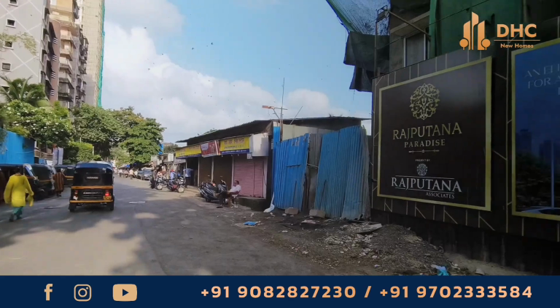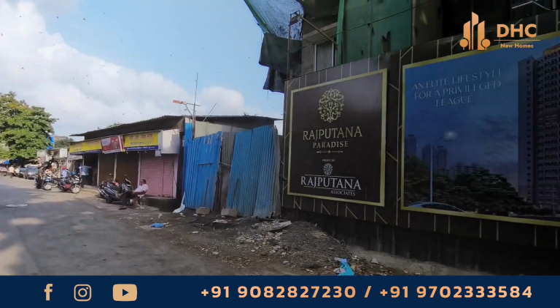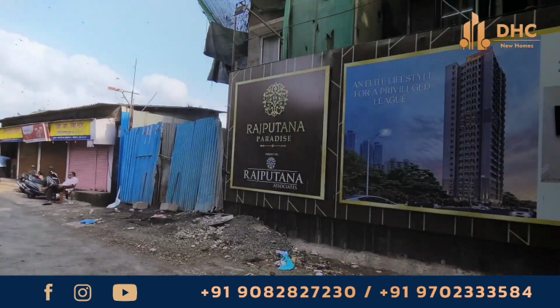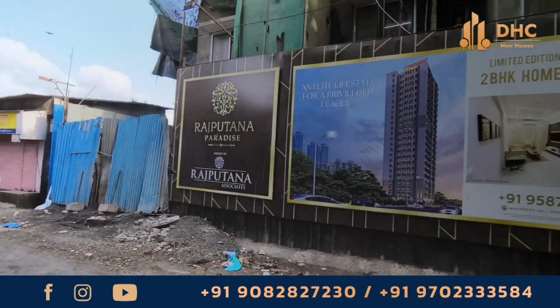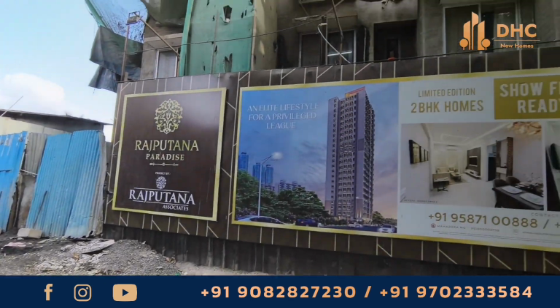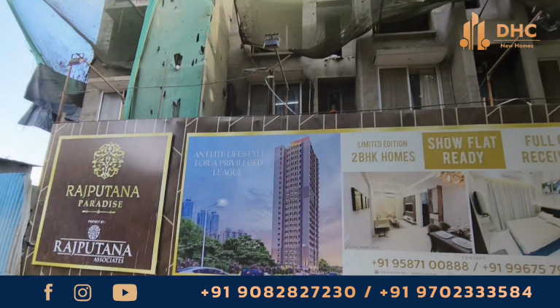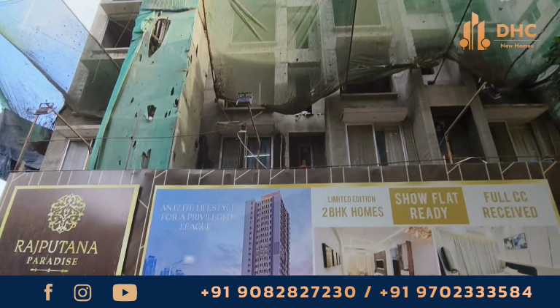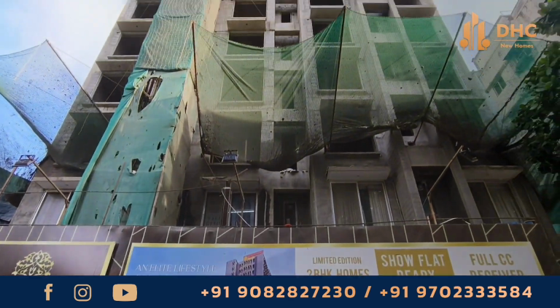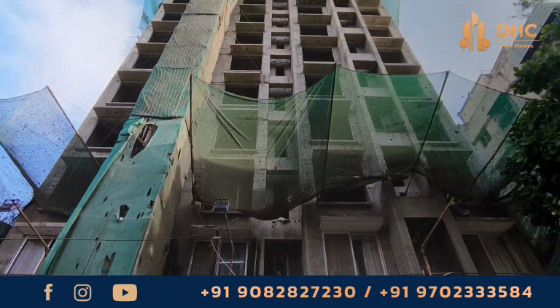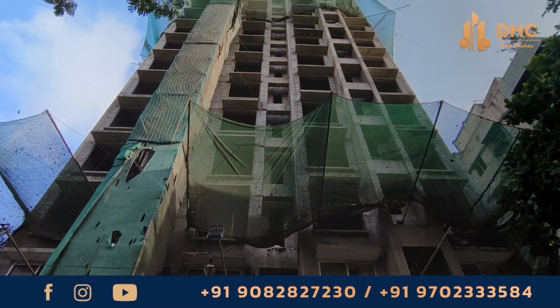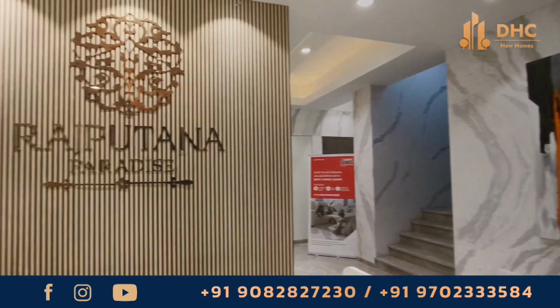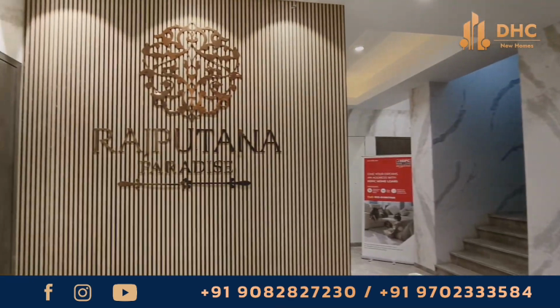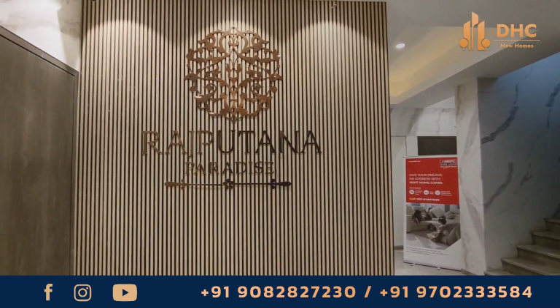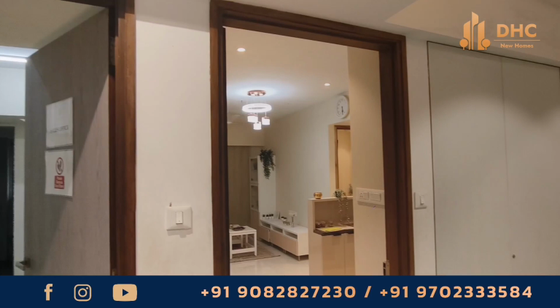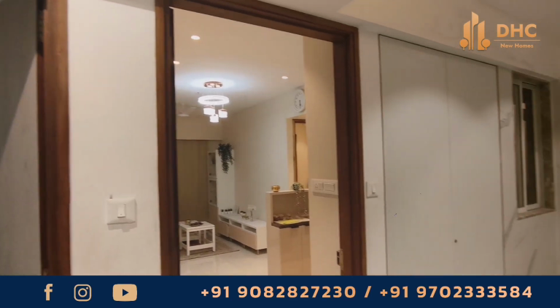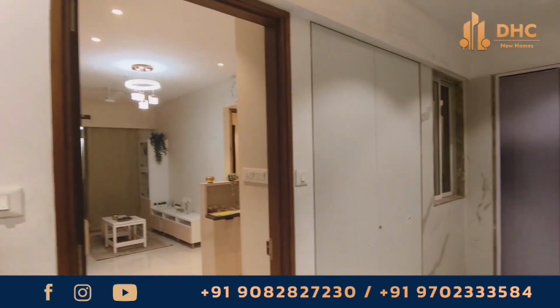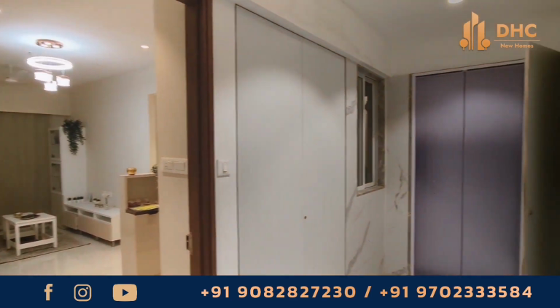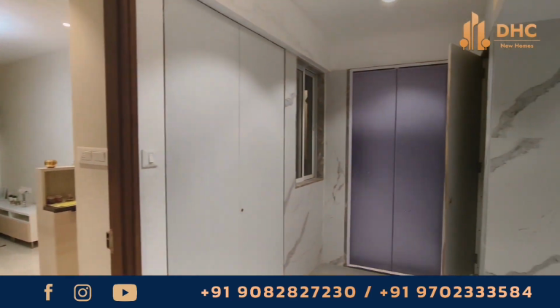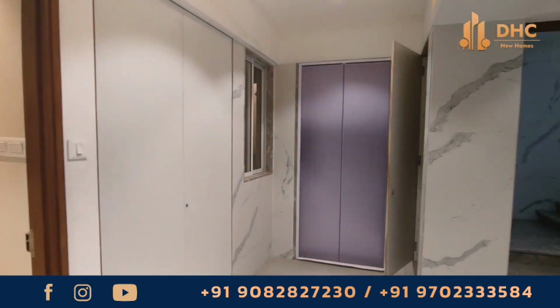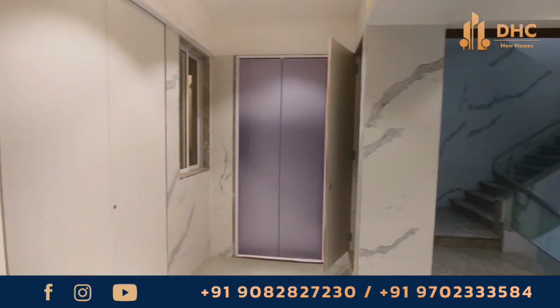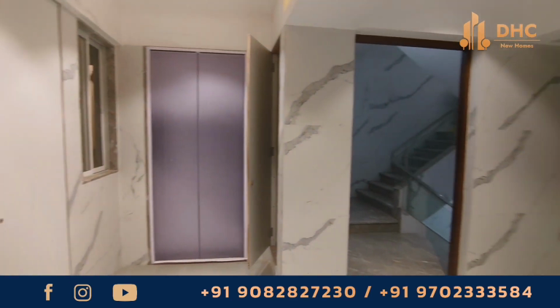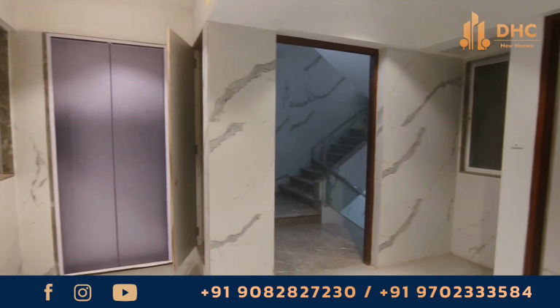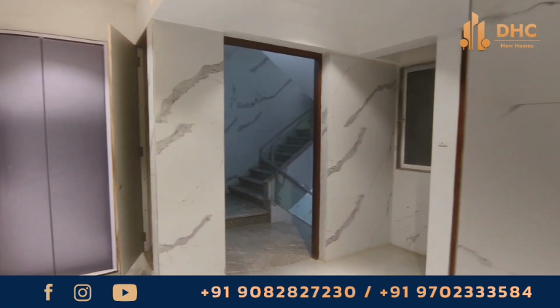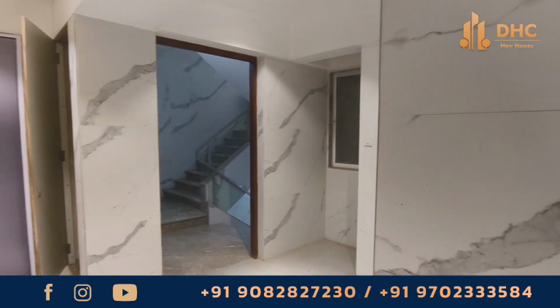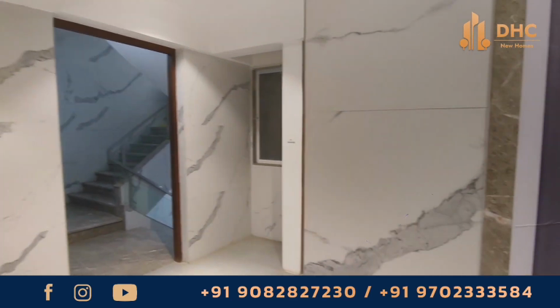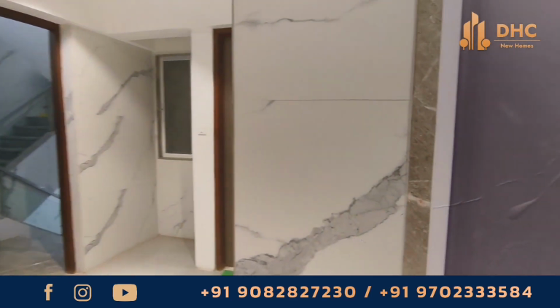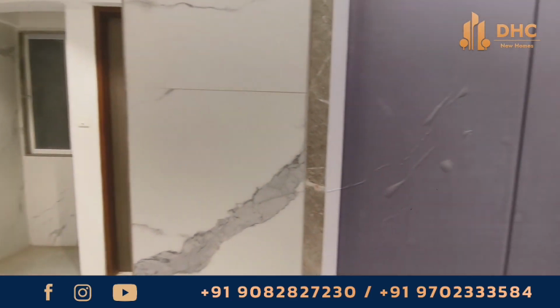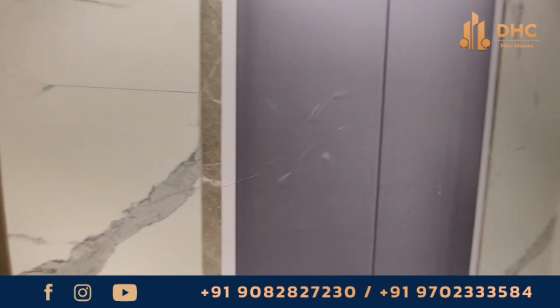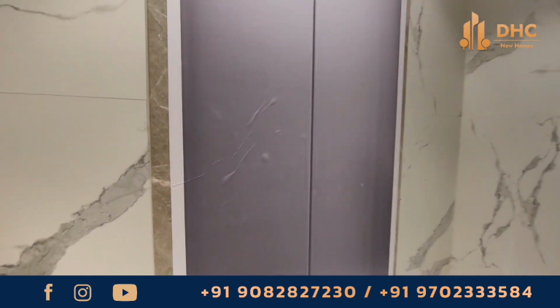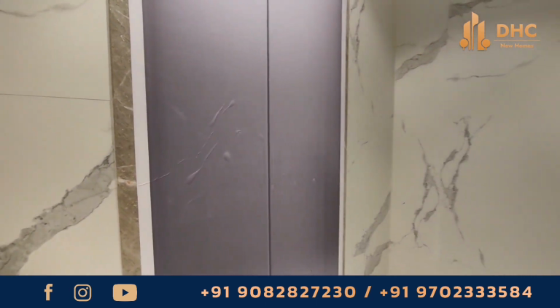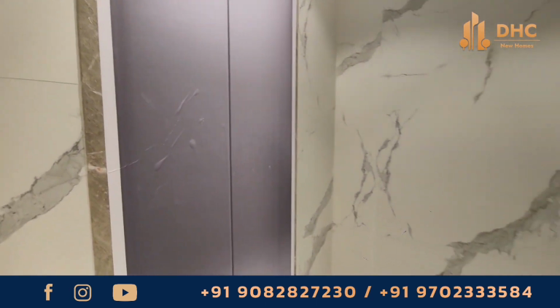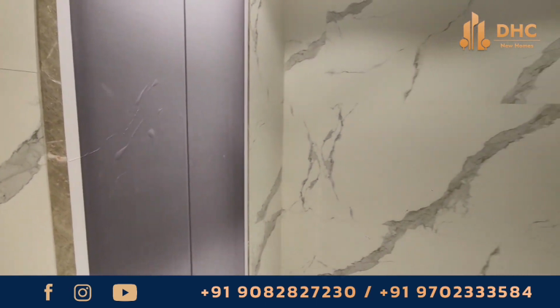Are you looking for an affordable and luxurious home in Kandivali West? Today we present to you a sample flat tour of this beautiful property, Rajputana Paradise. So make sure to stay tuned with us till the end.